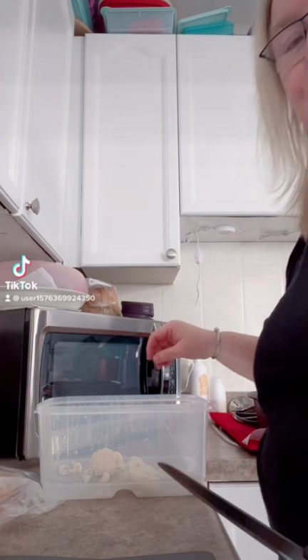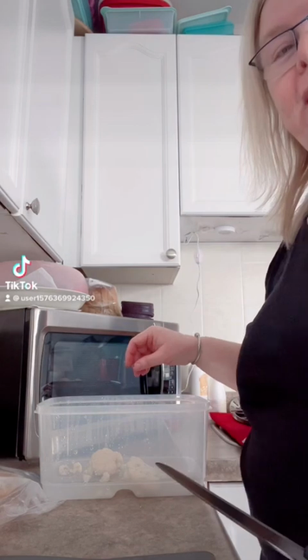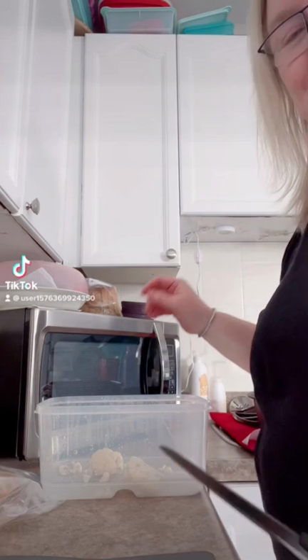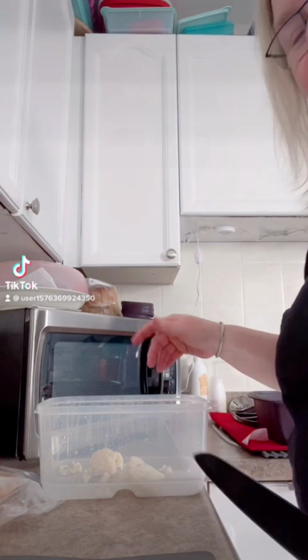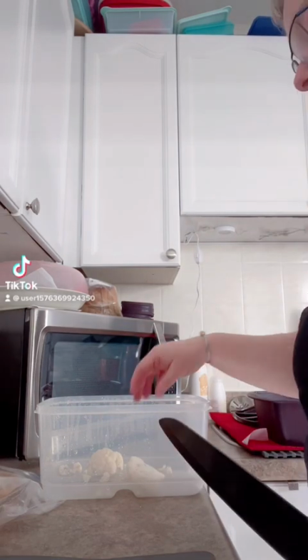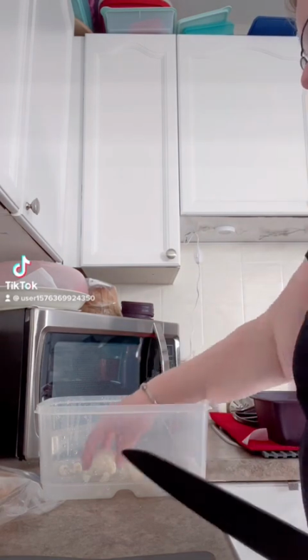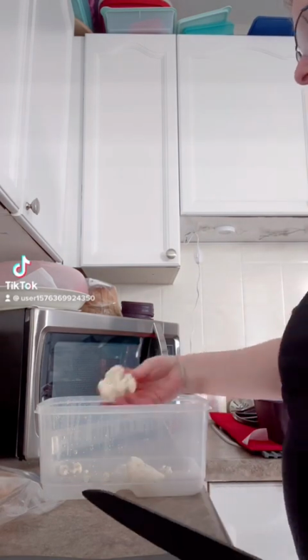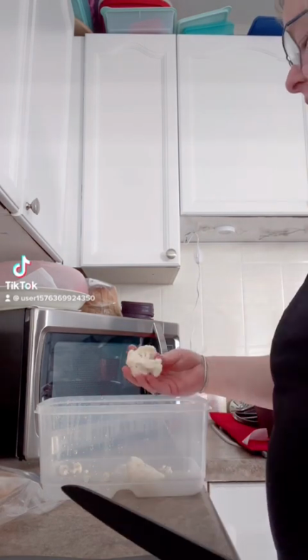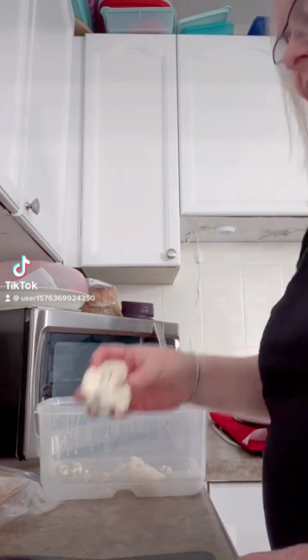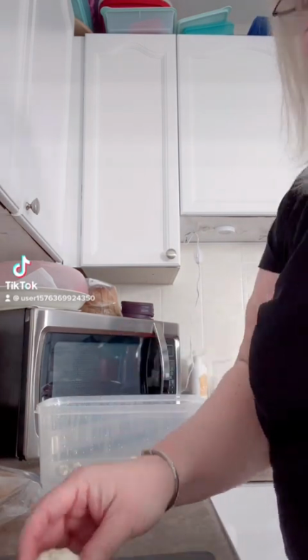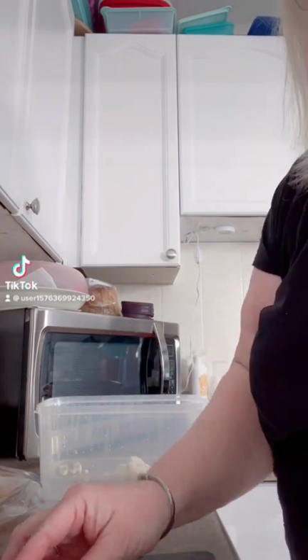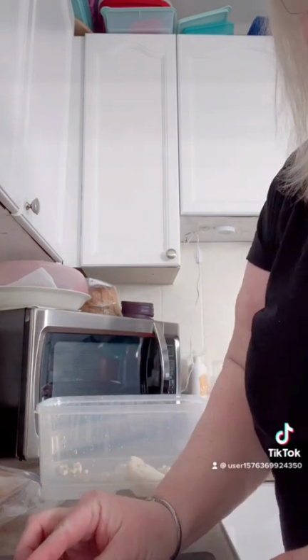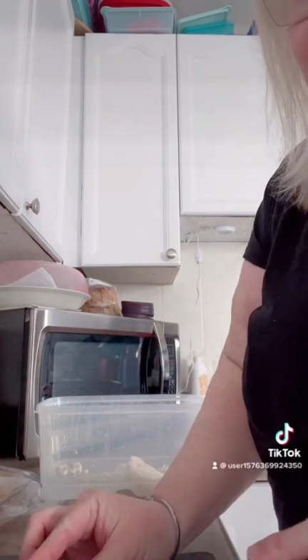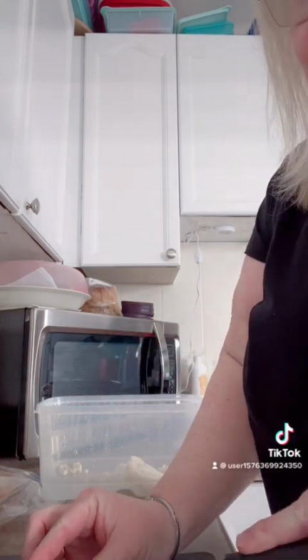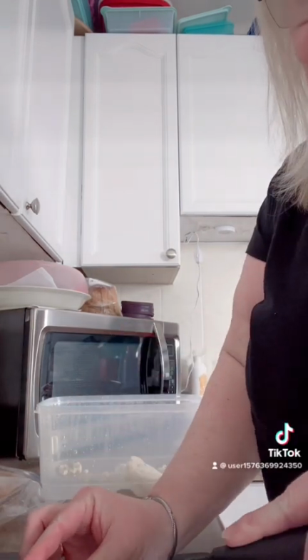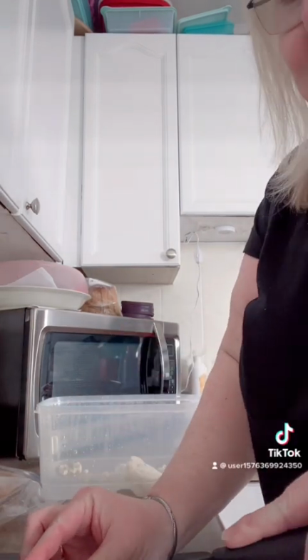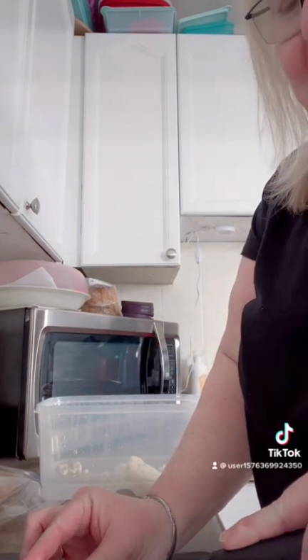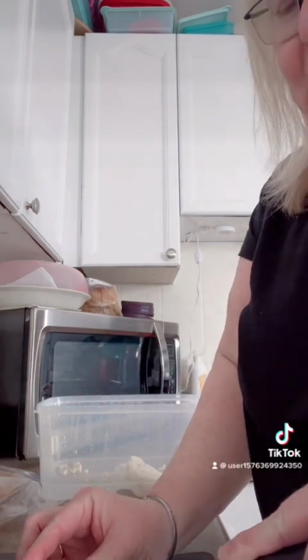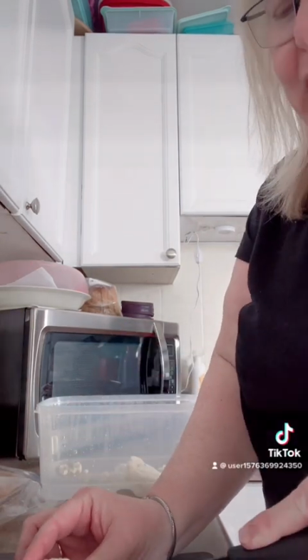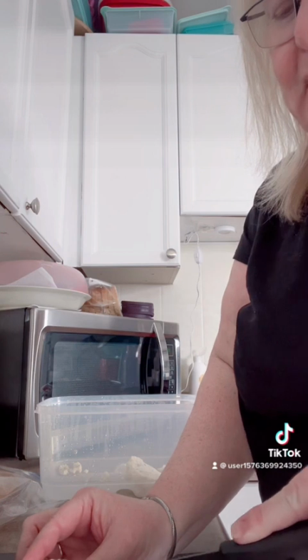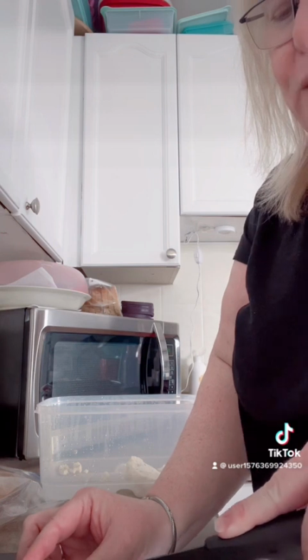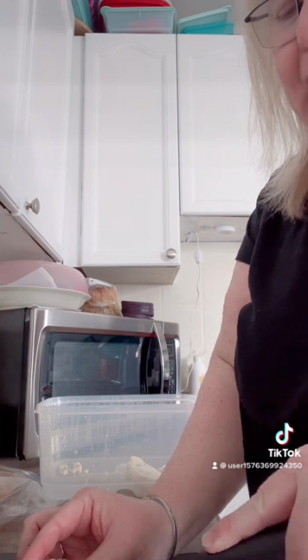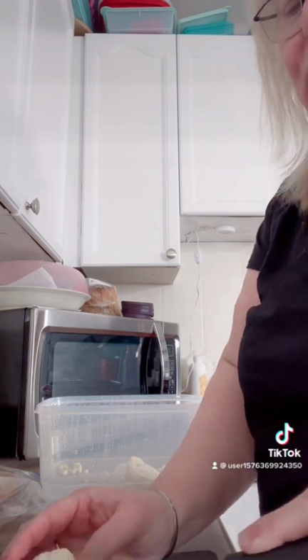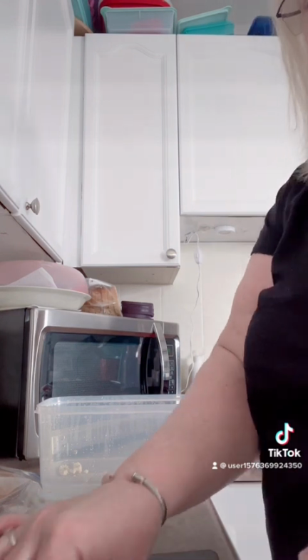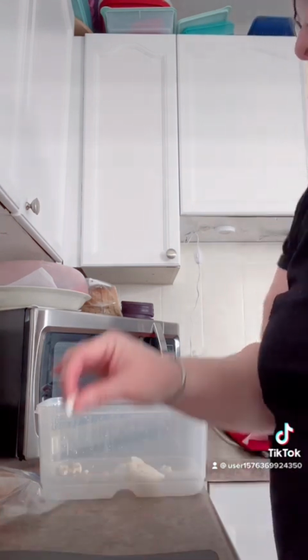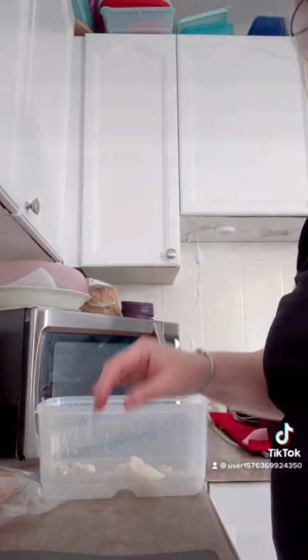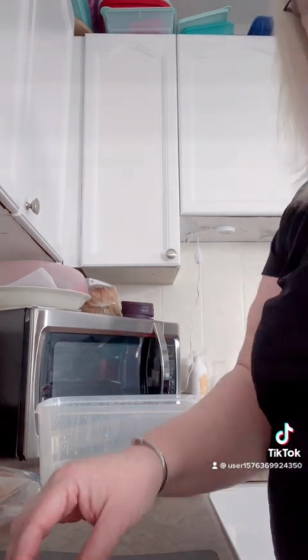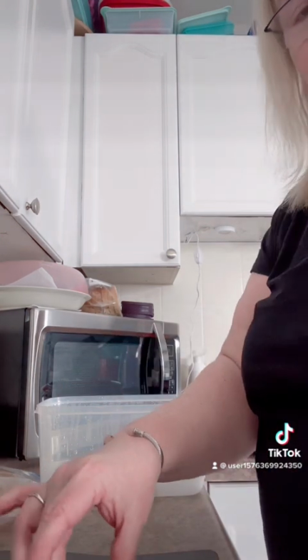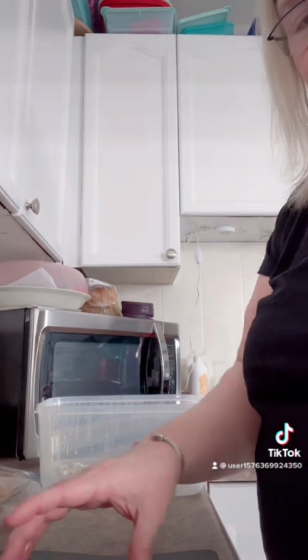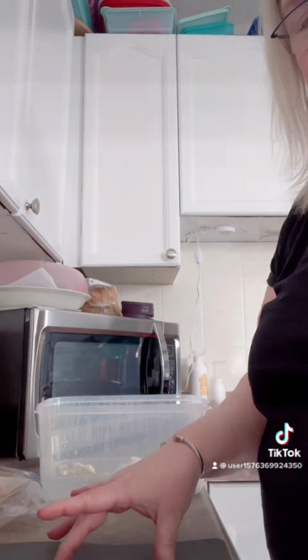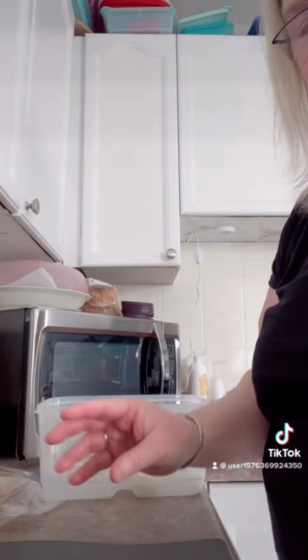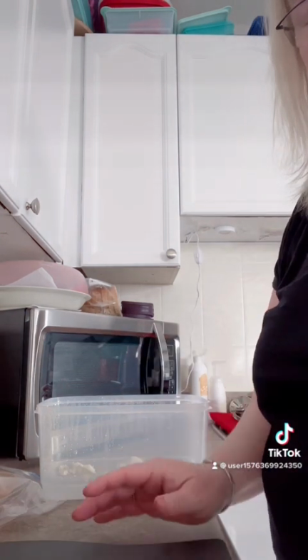Good morning guys! It's Sunday morning and I am getting ready to head off to my dad's, but I thought I would come on quick and just show you part of the meal prep that I'm doing this week.